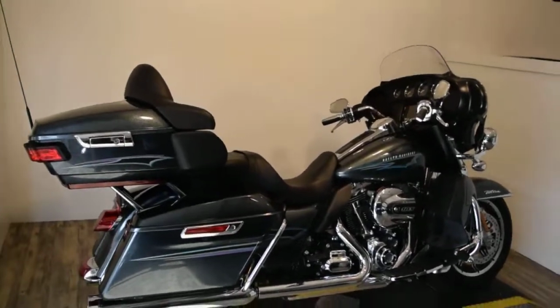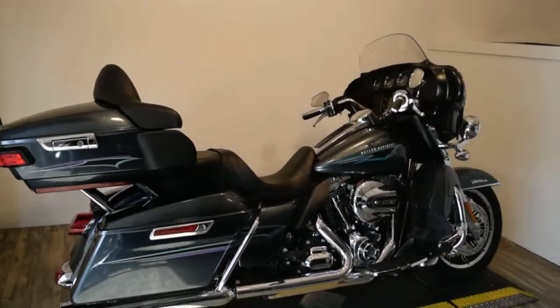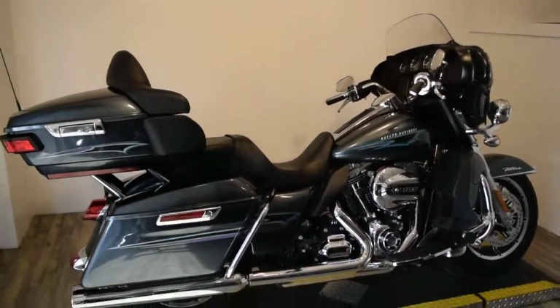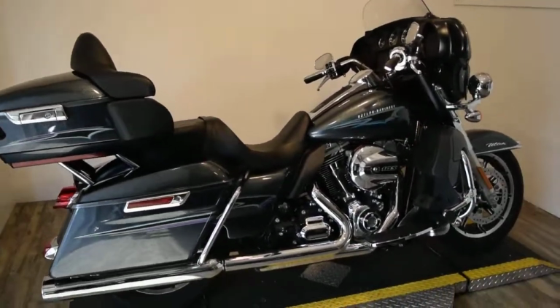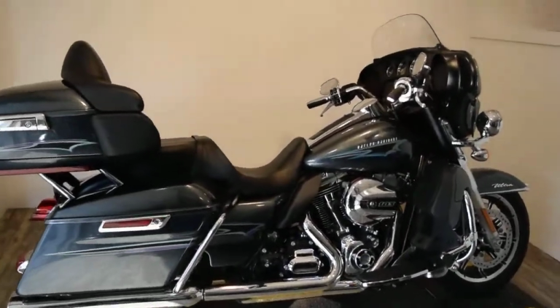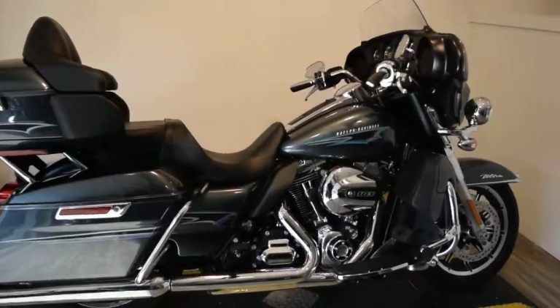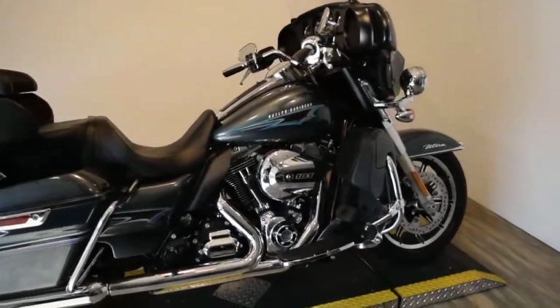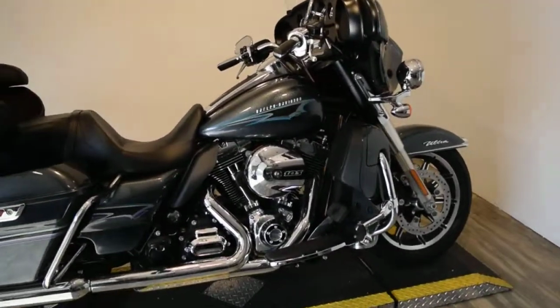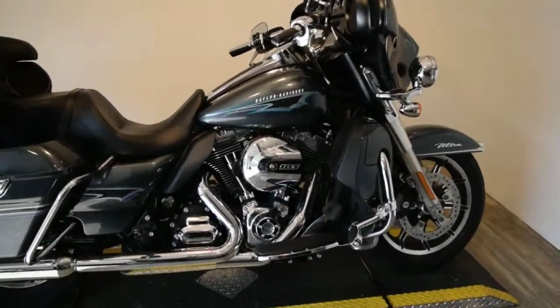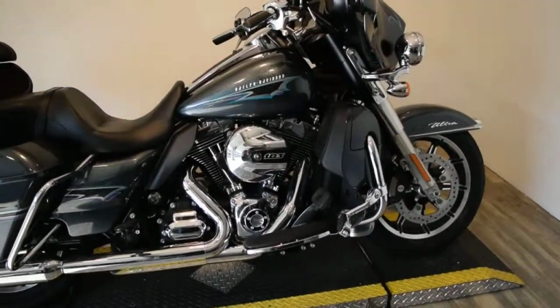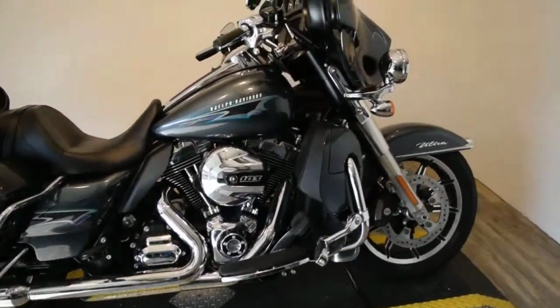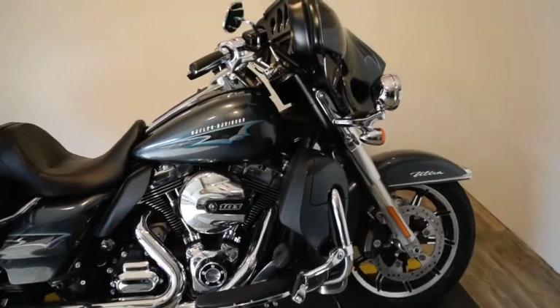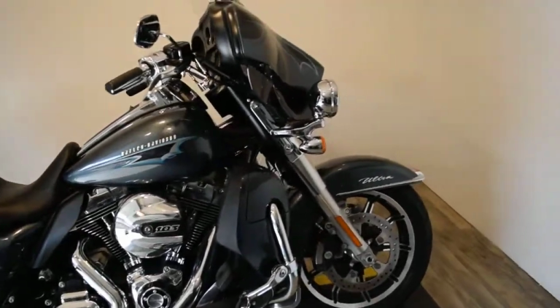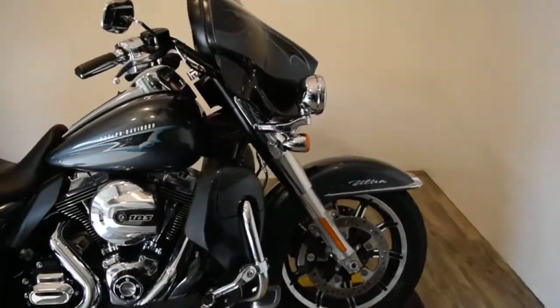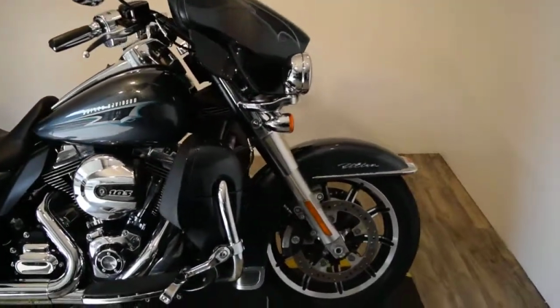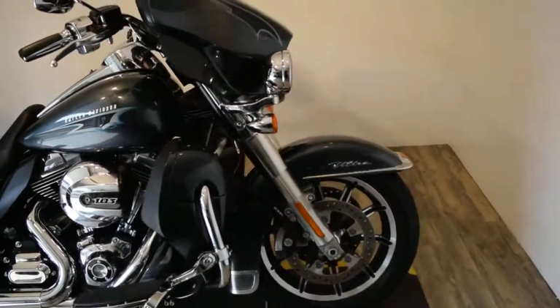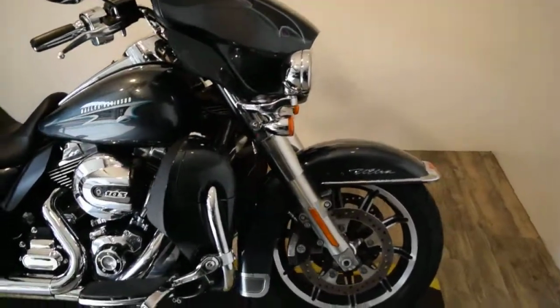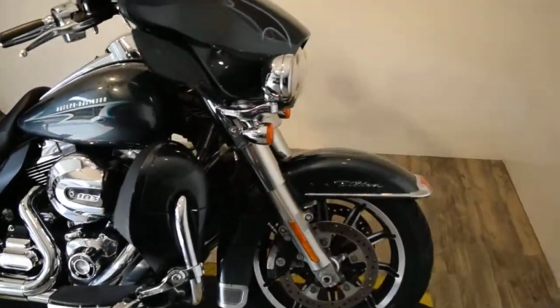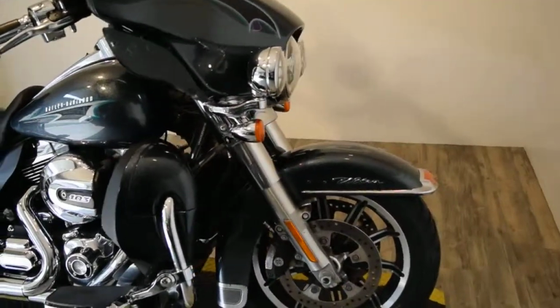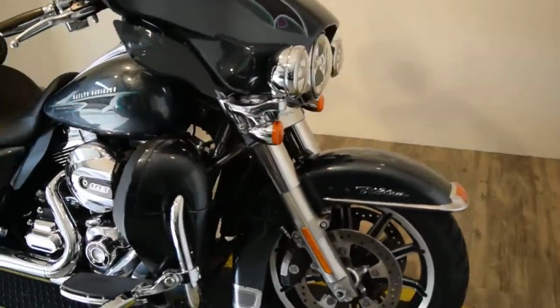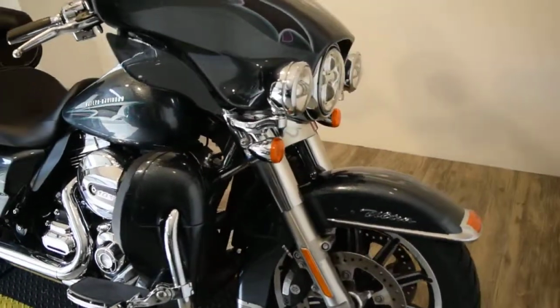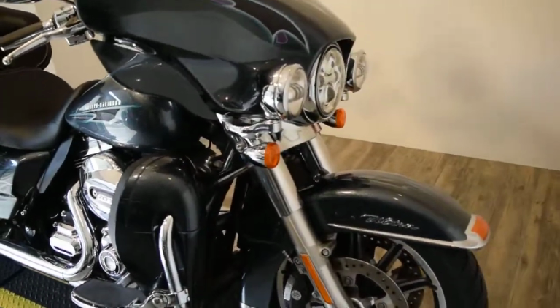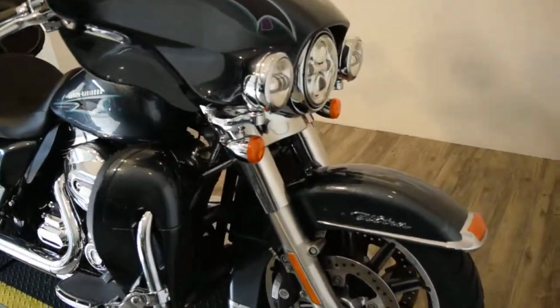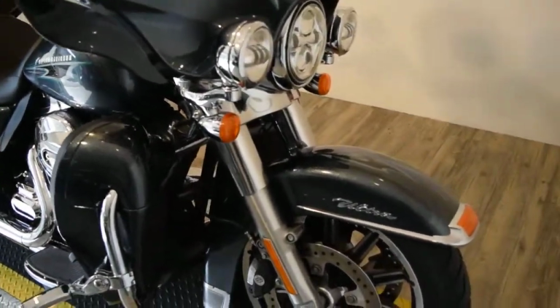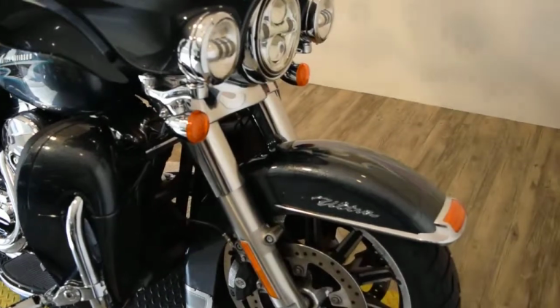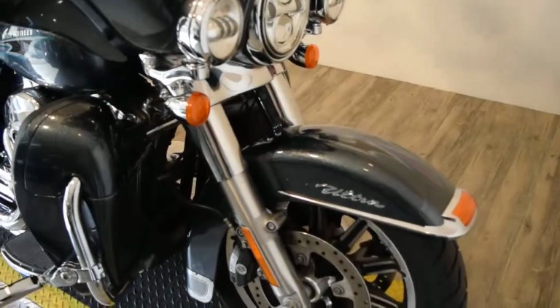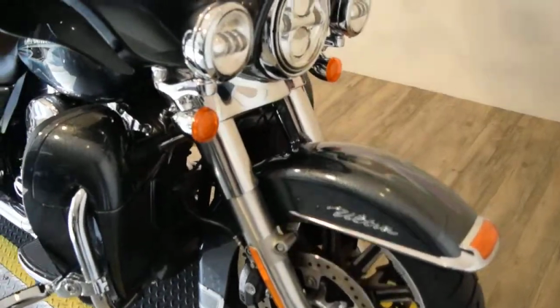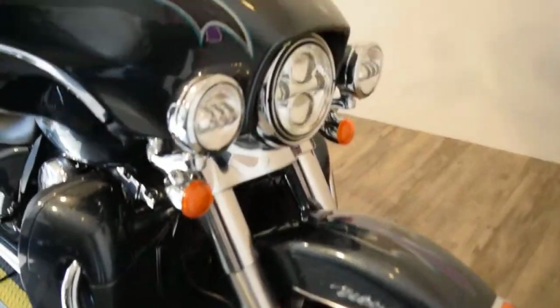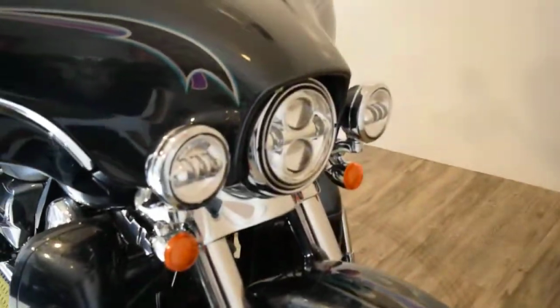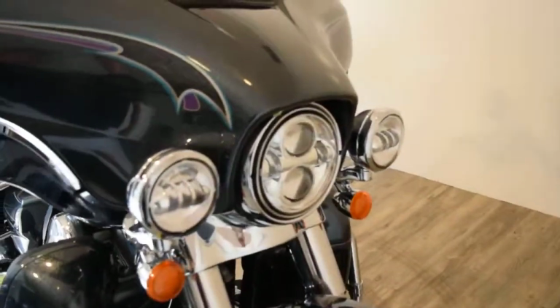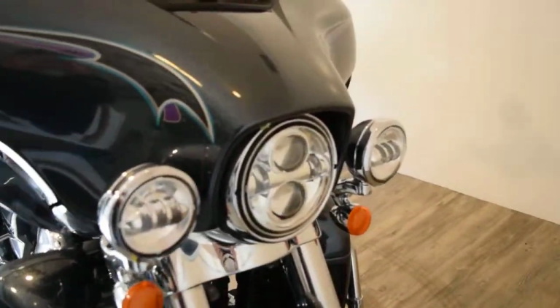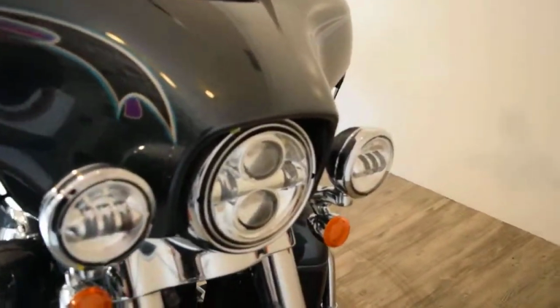You can see about 25 more pictures of this bike, get pricing information, fill out a credit app, and find out what your trade is worth — all at our website monsterpowersport.com.